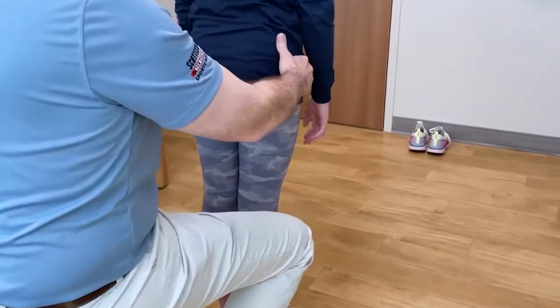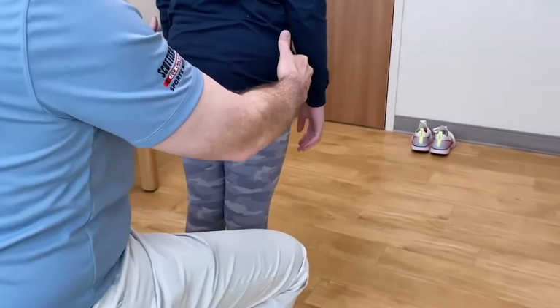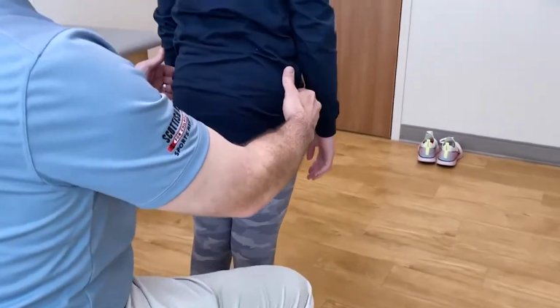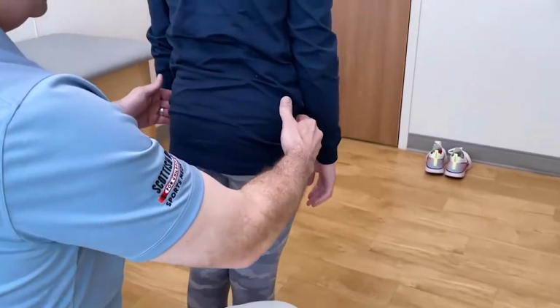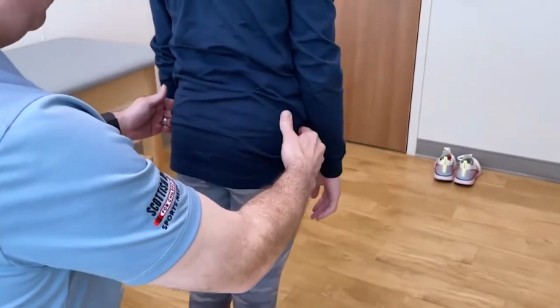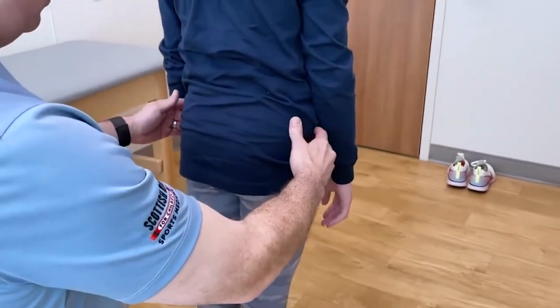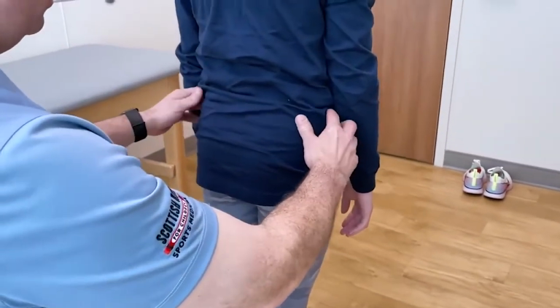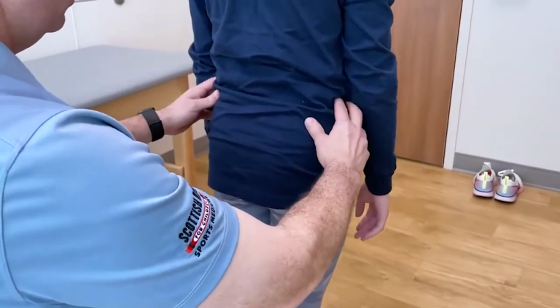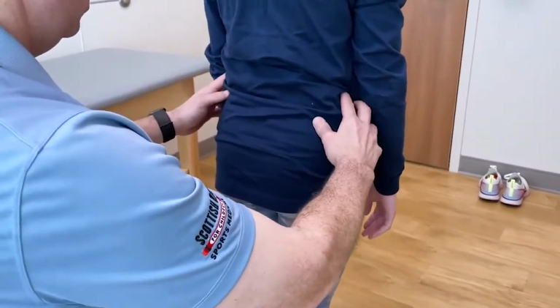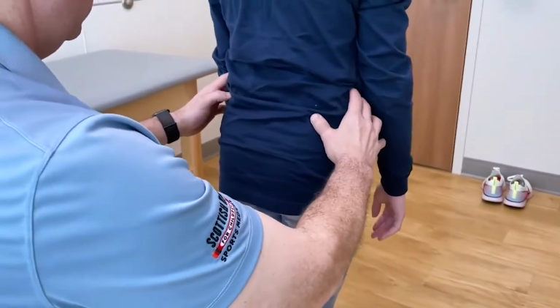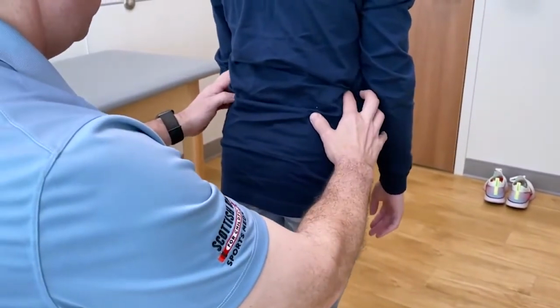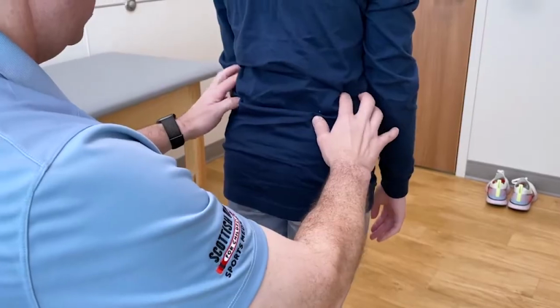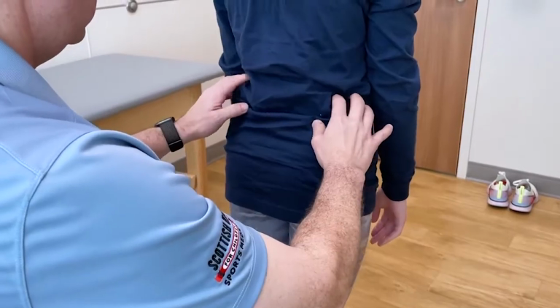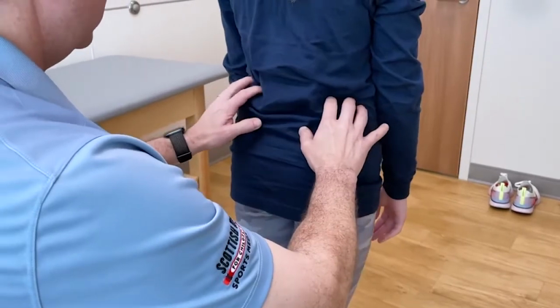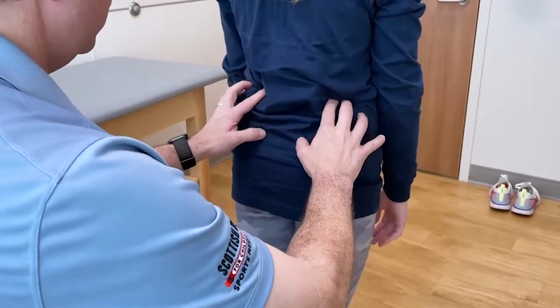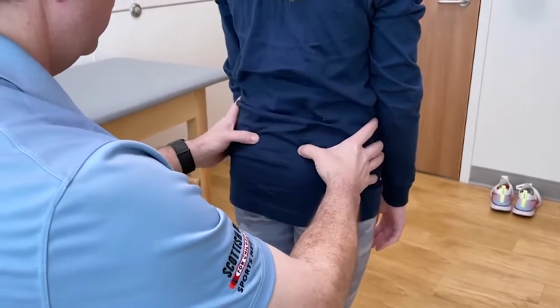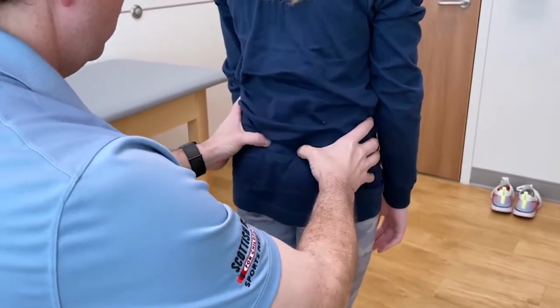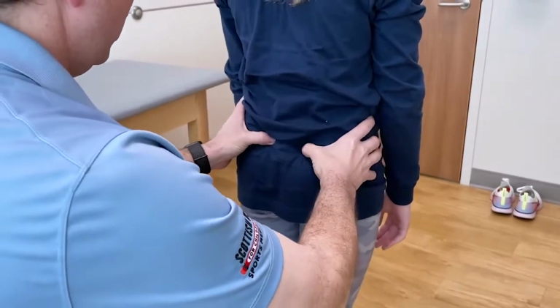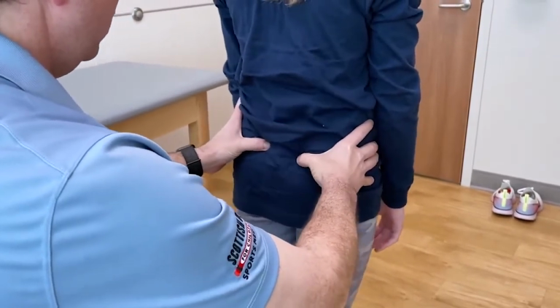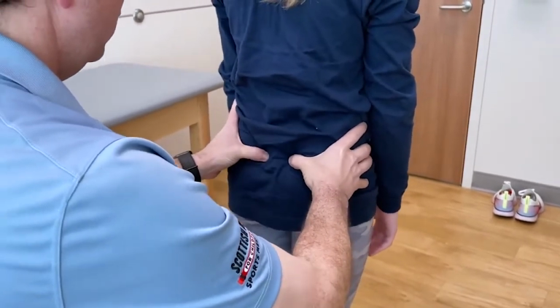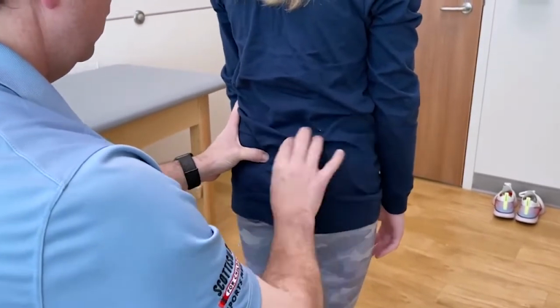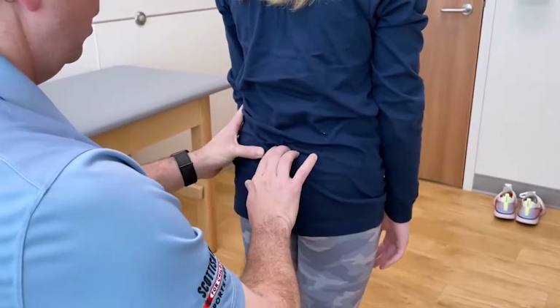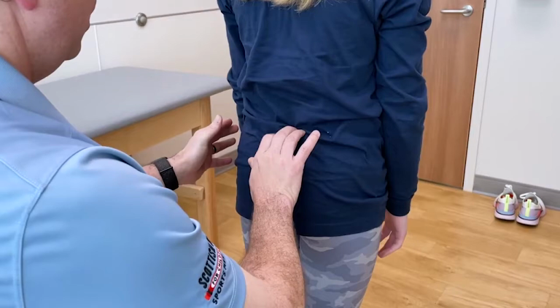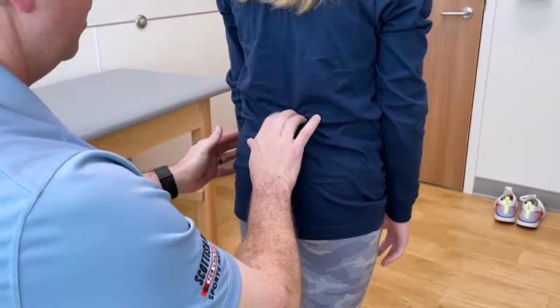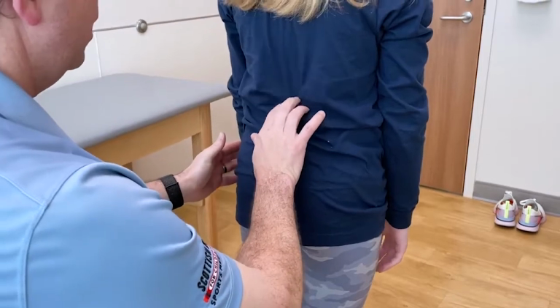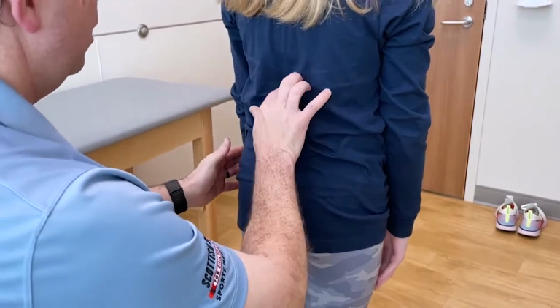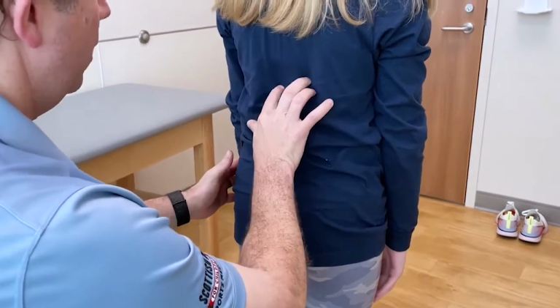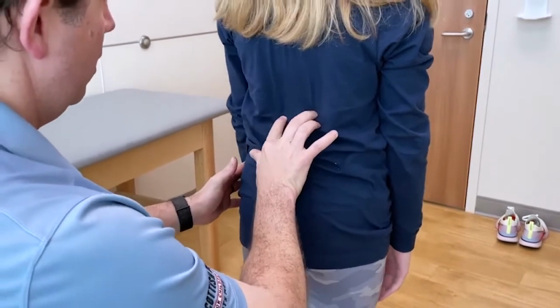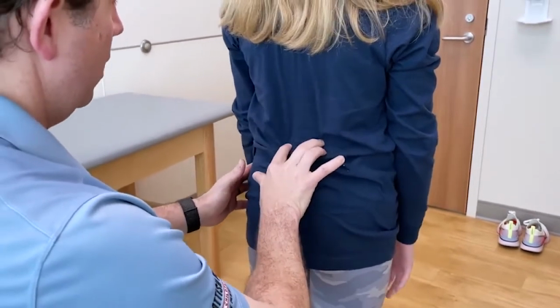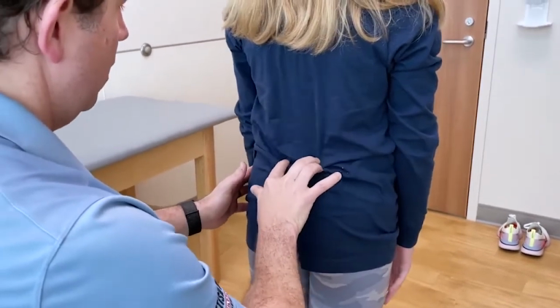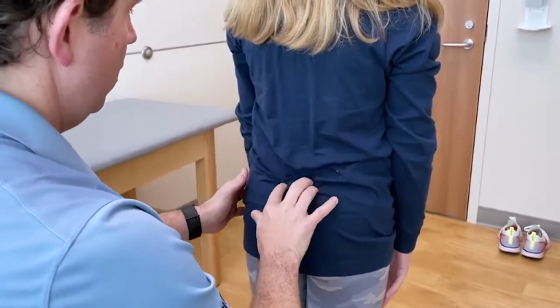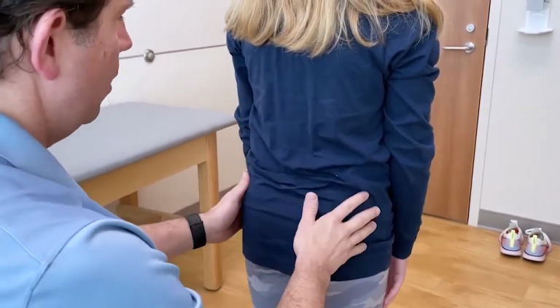I'm going to just push in a couple of spots to see if you're tender there — up here, right back here, here, or there.